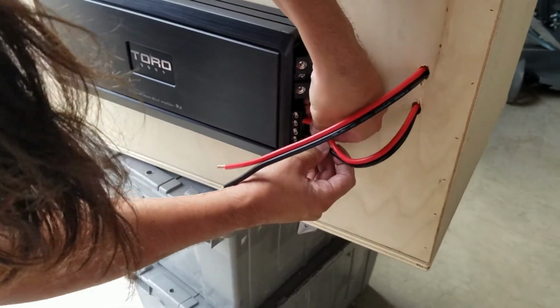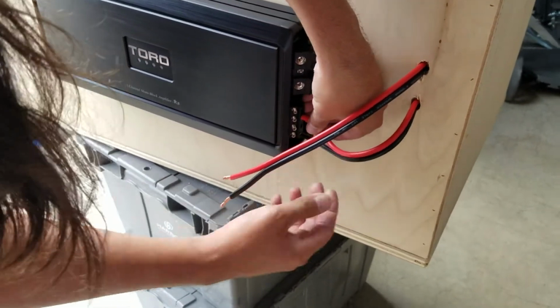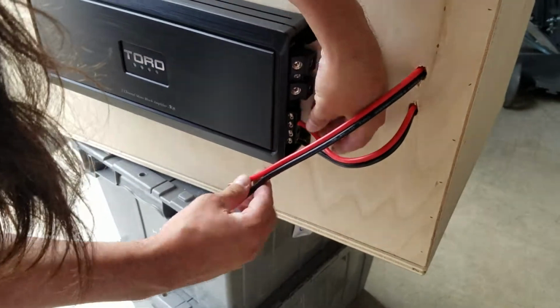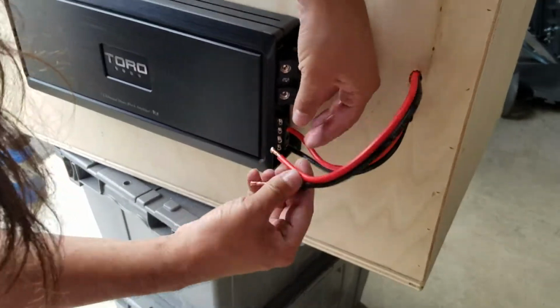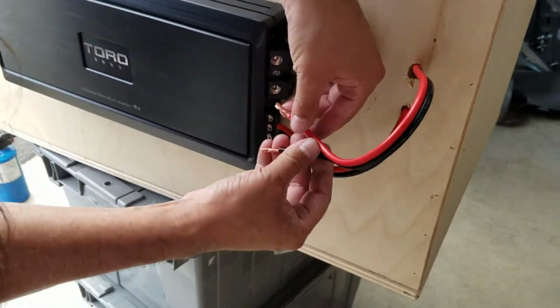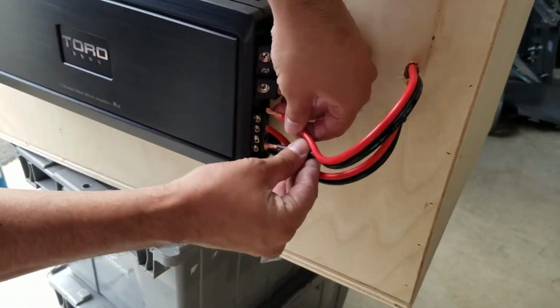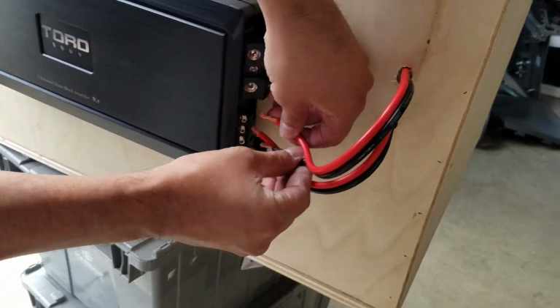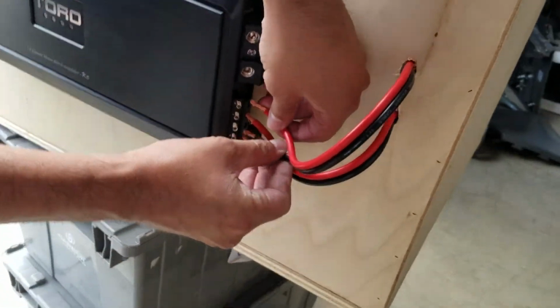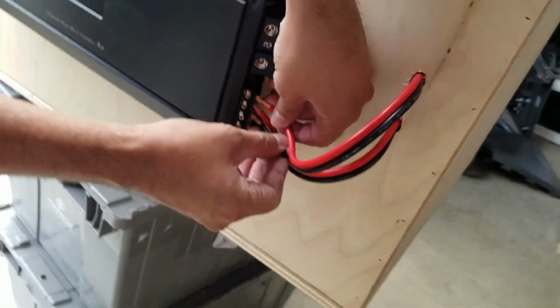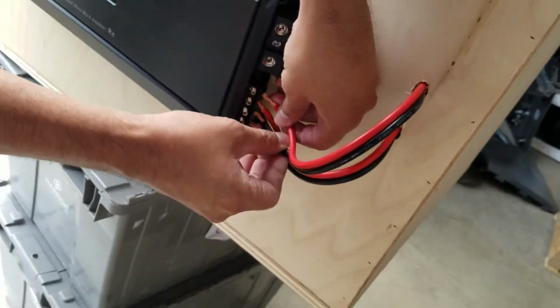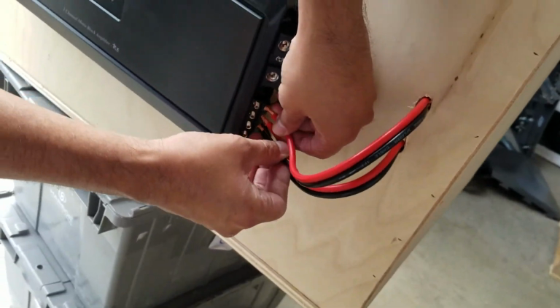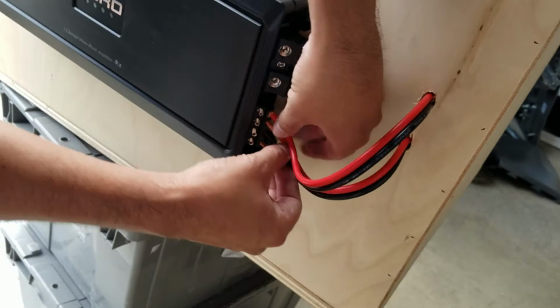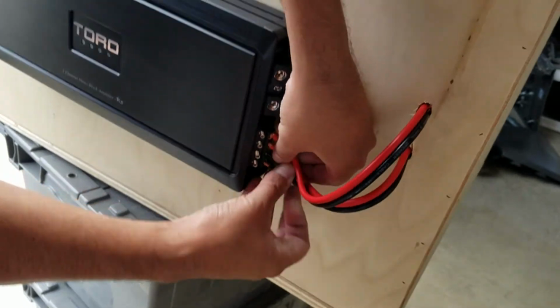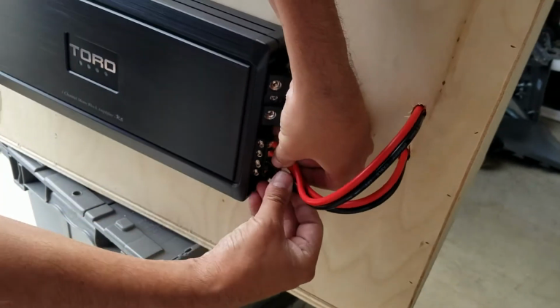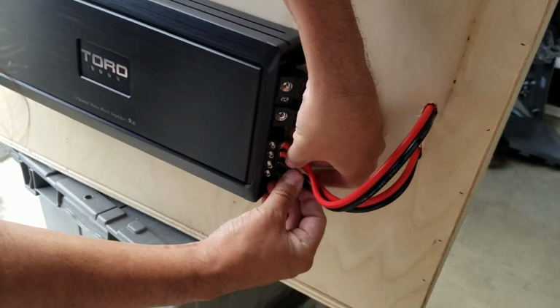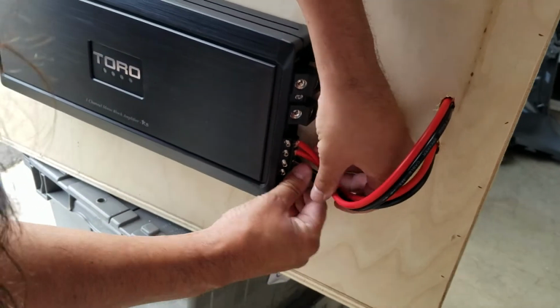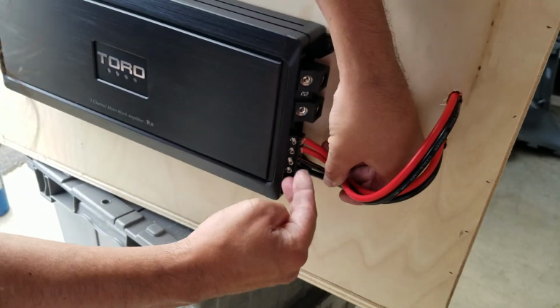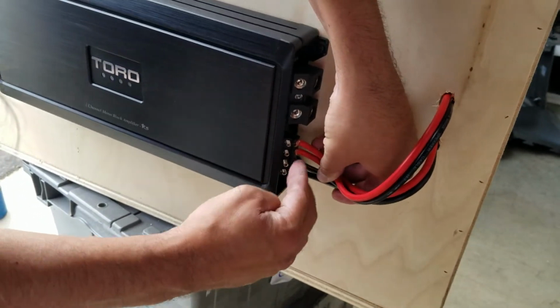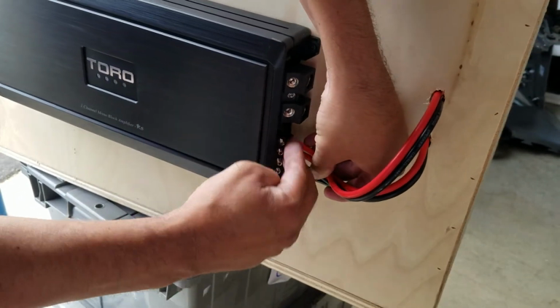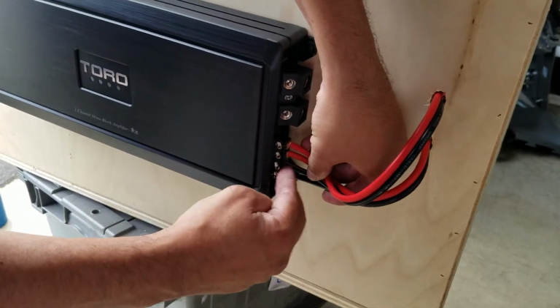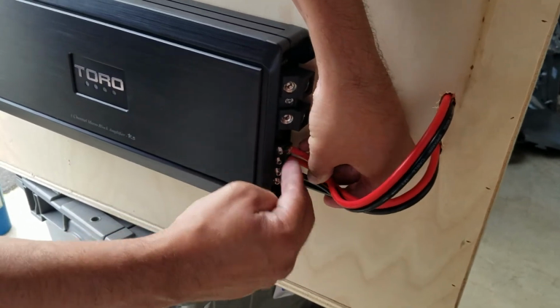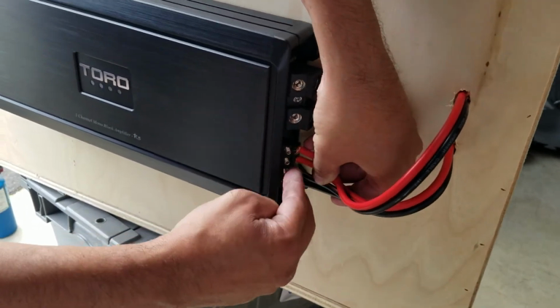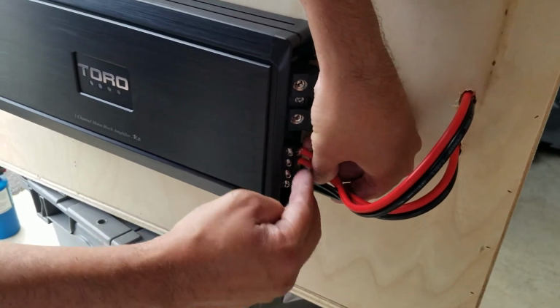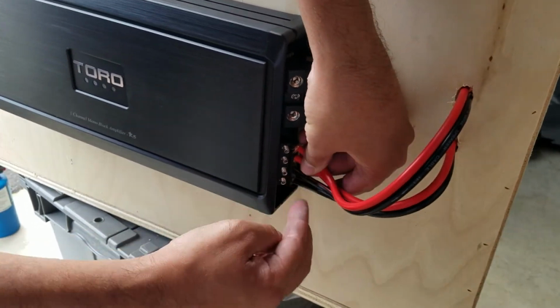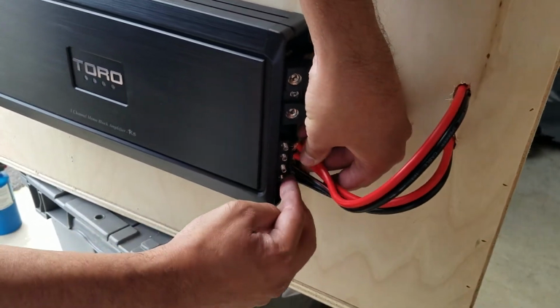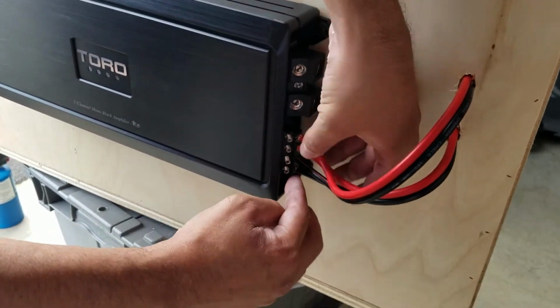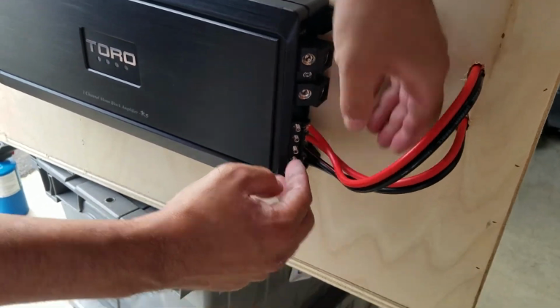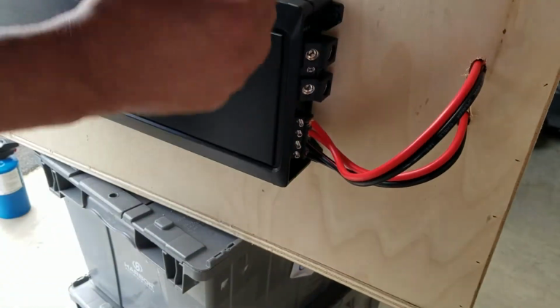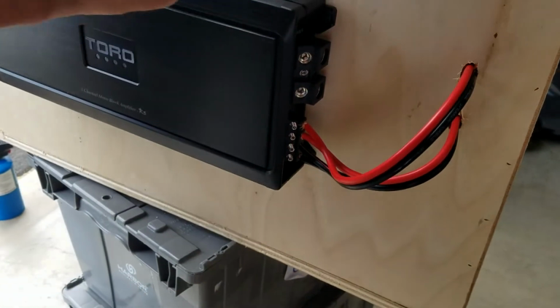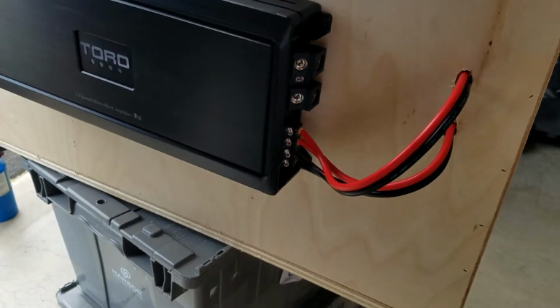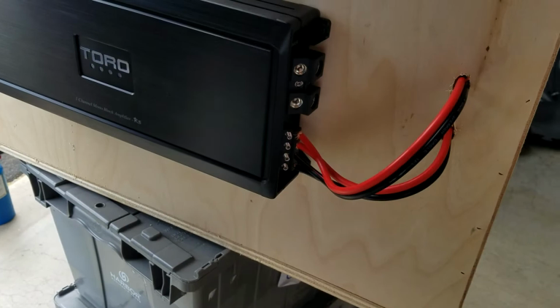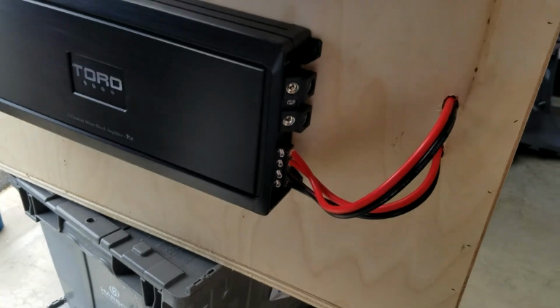What you do is take your dual twos and hook them into your amp, because inside the amp it is internally bridged — internally connected between the two positives and two negatives.